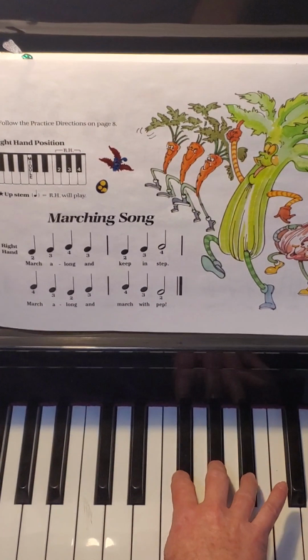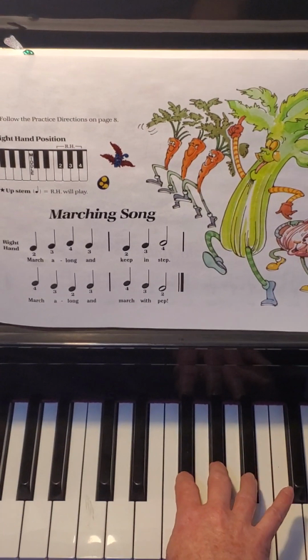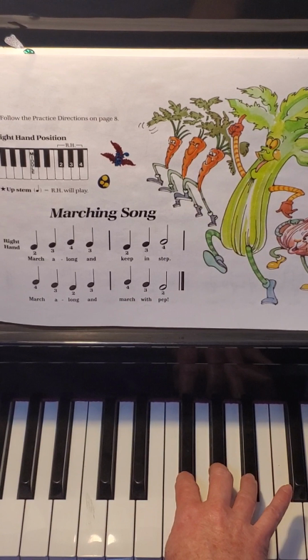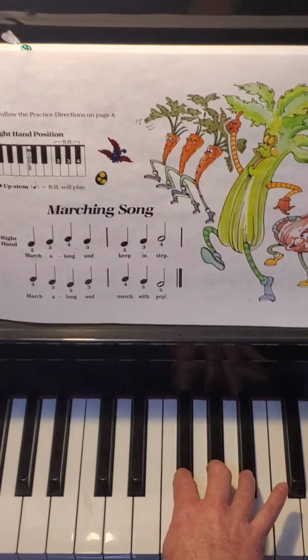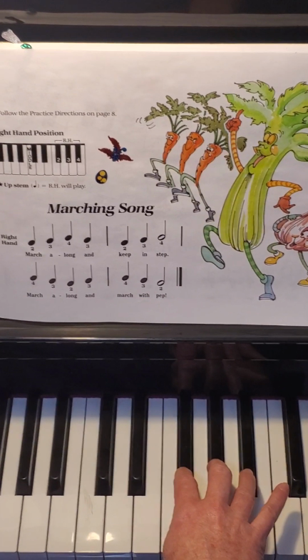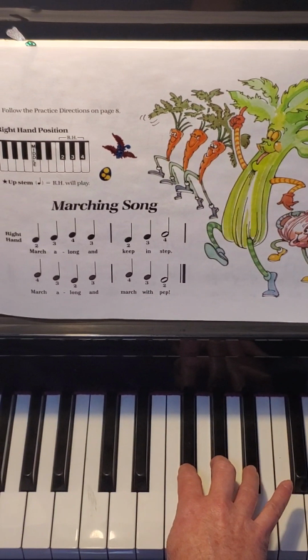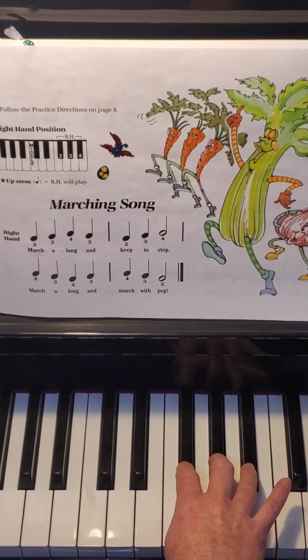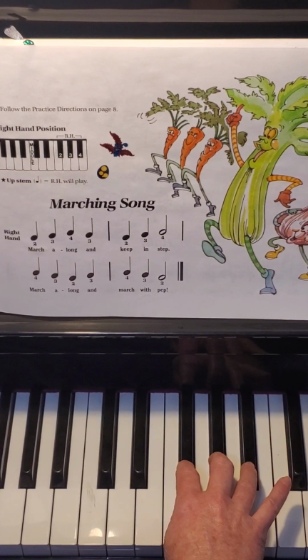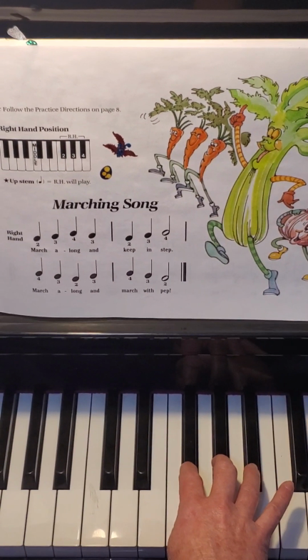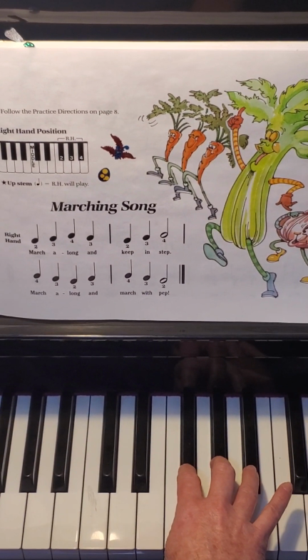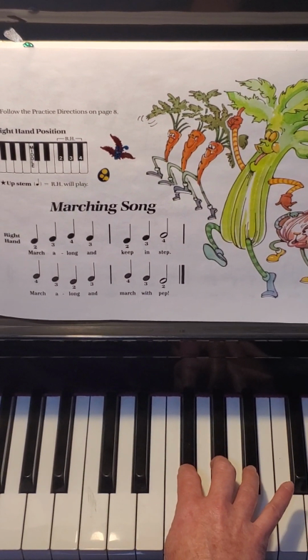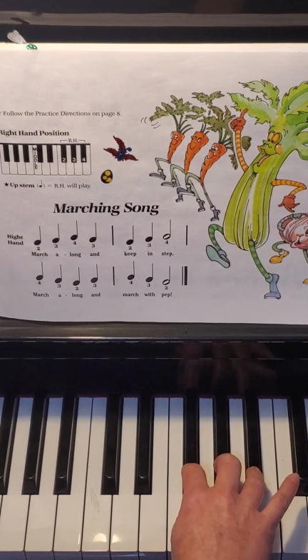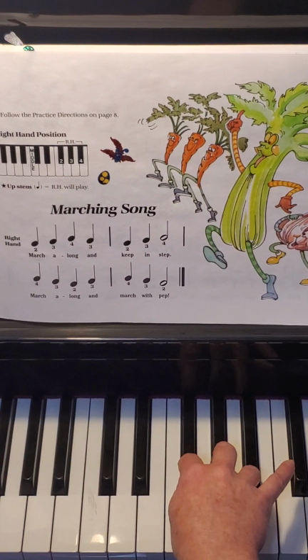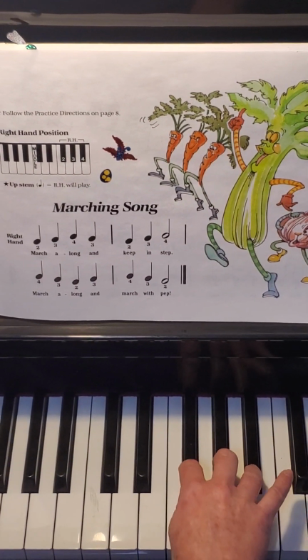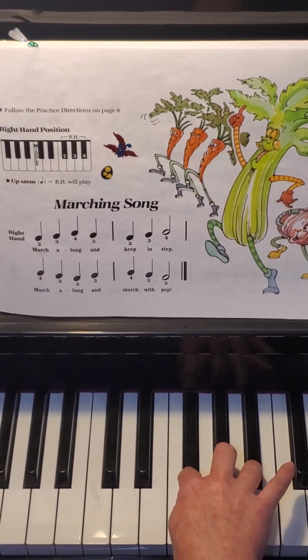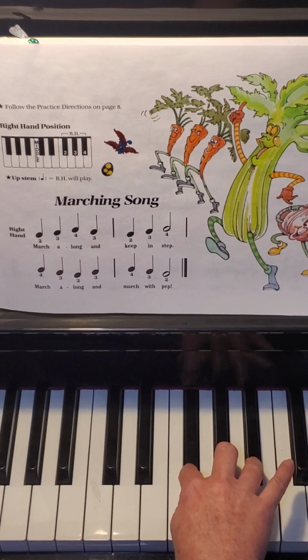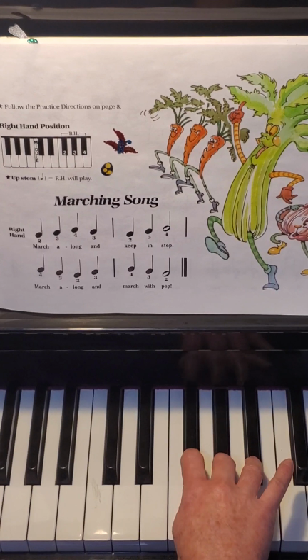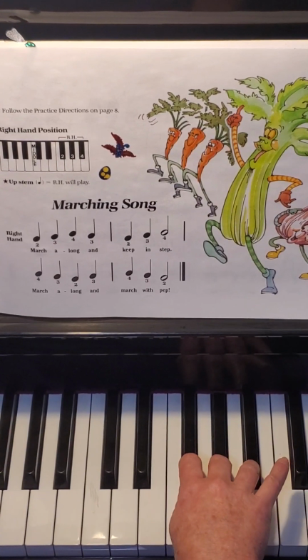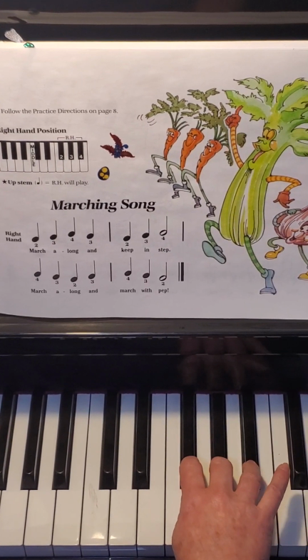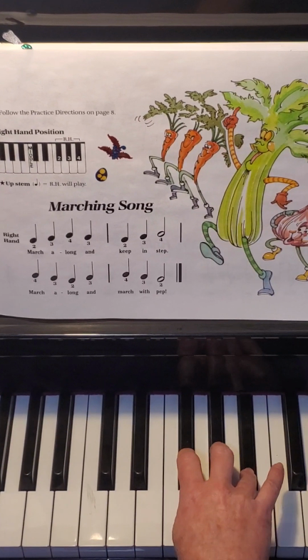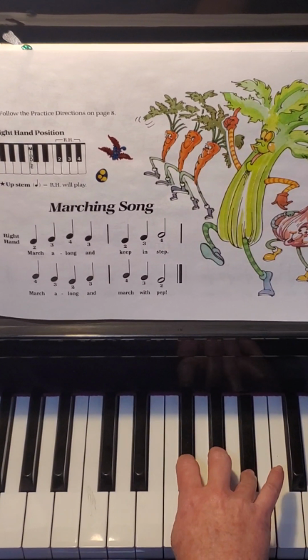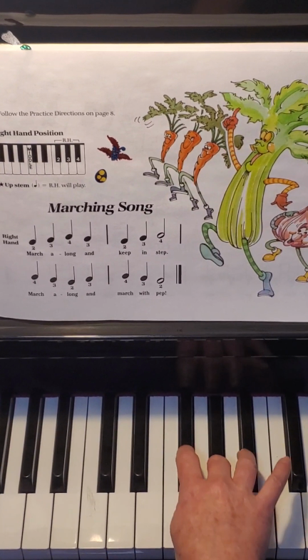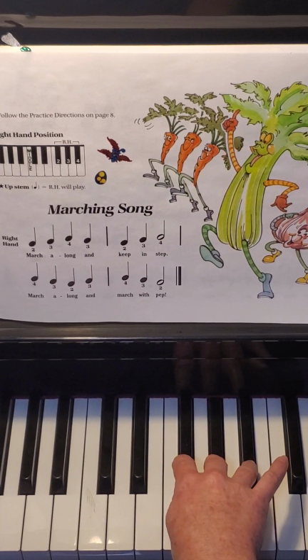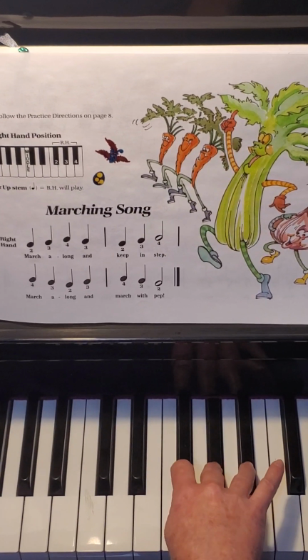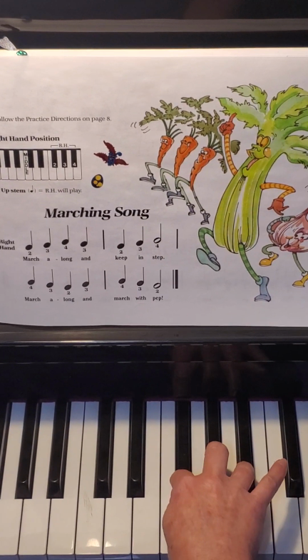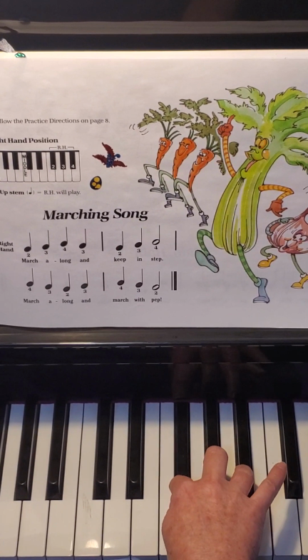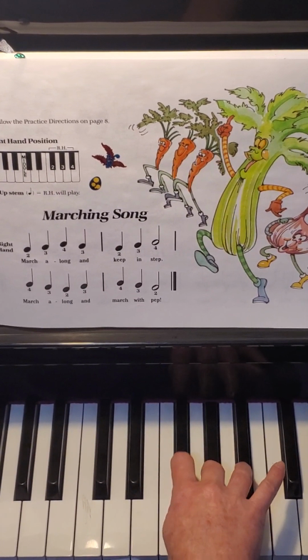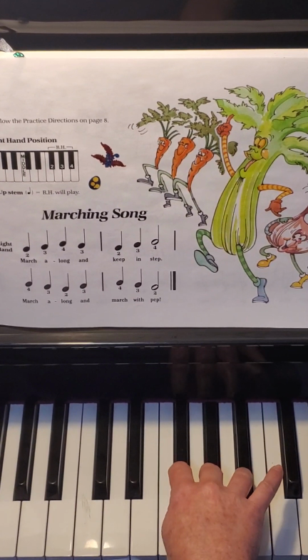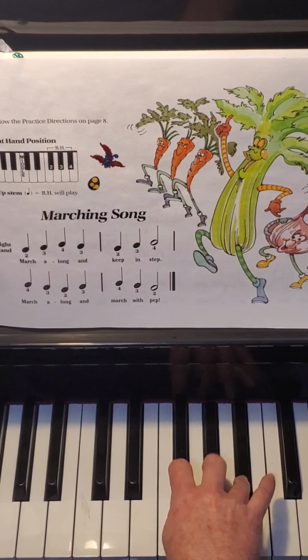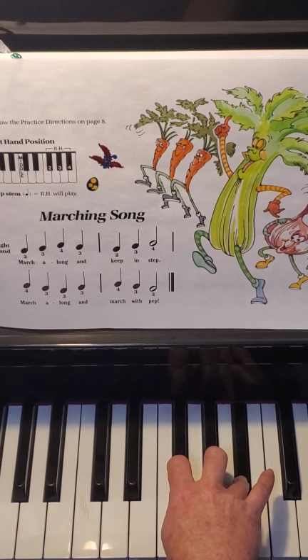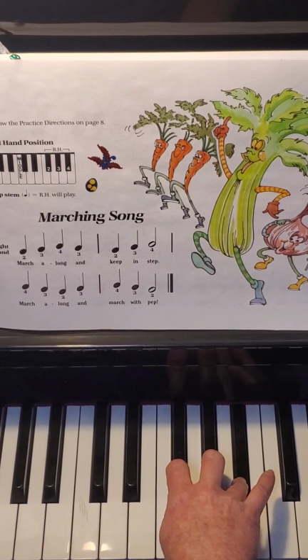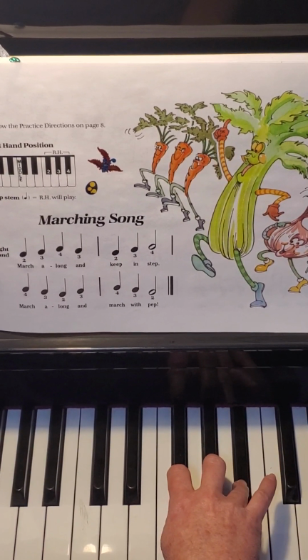Let's see if we can put those two measures together. First measure: pointer, middle, ring, middle. Second measure: pointer, middle, ring. Perfect!